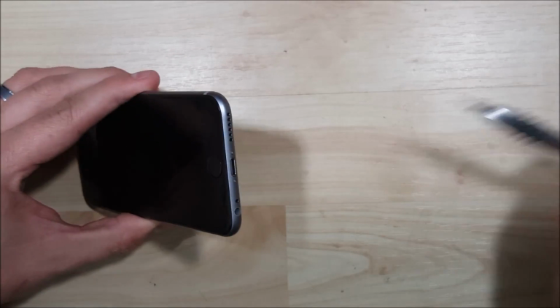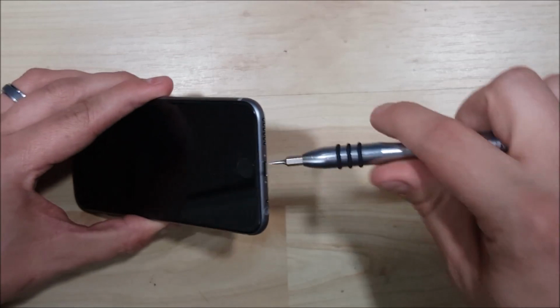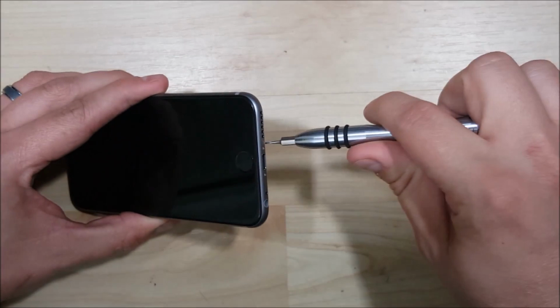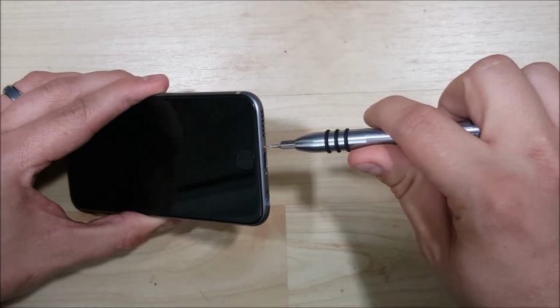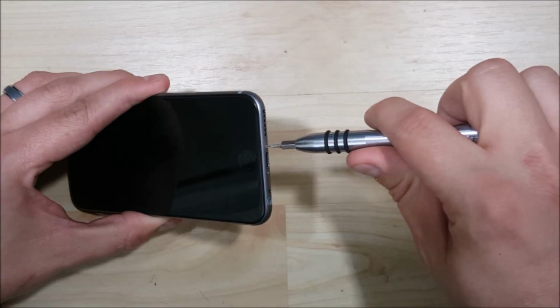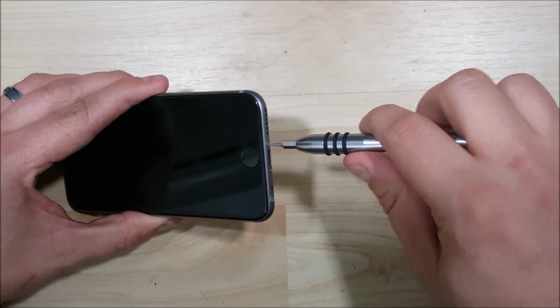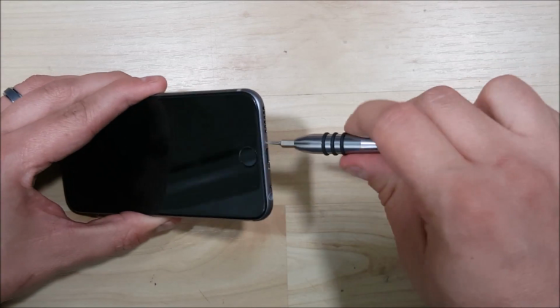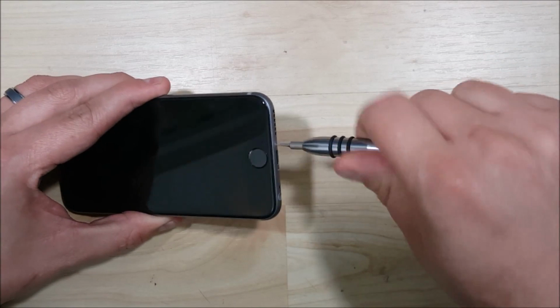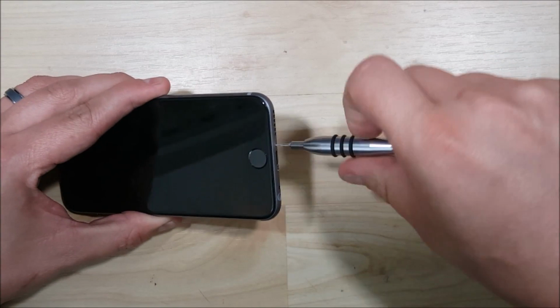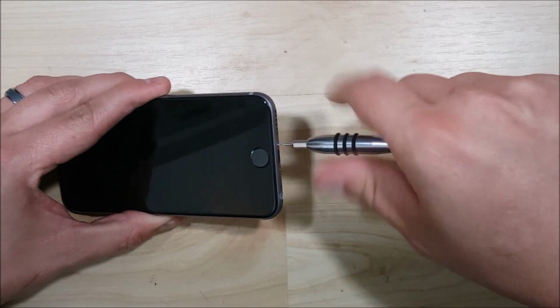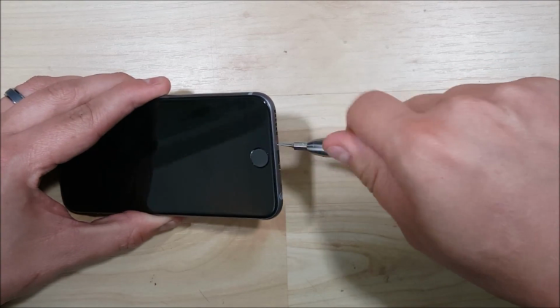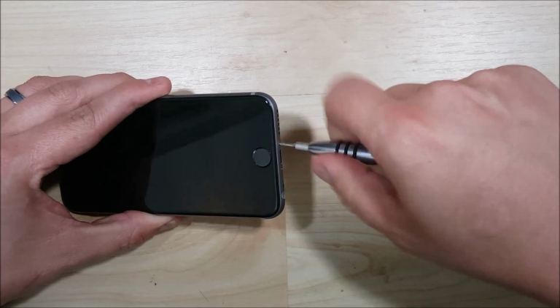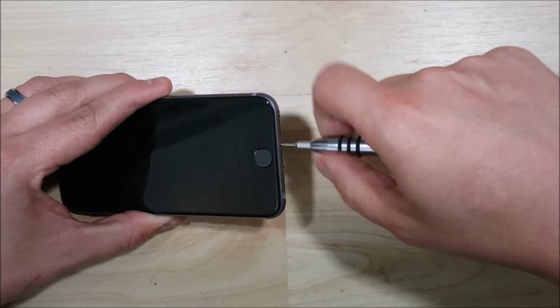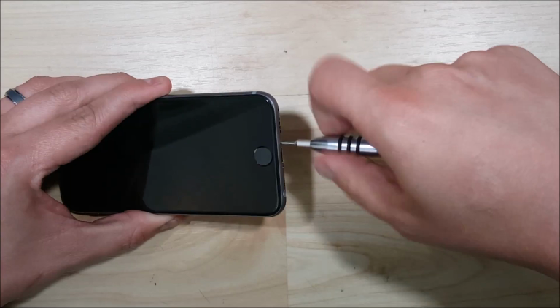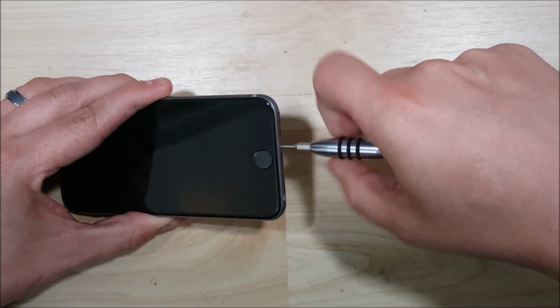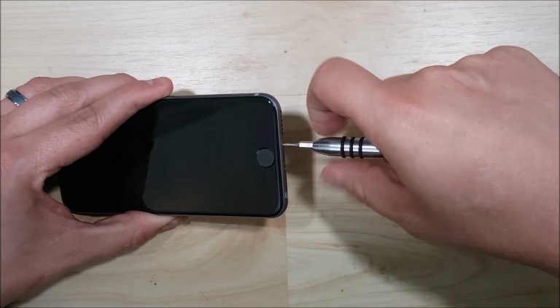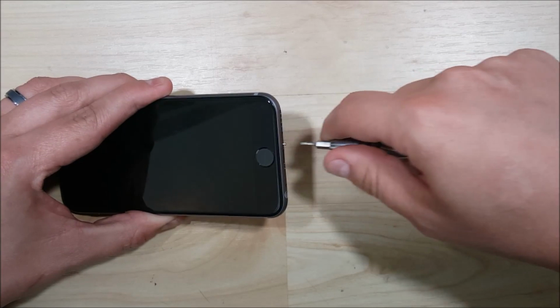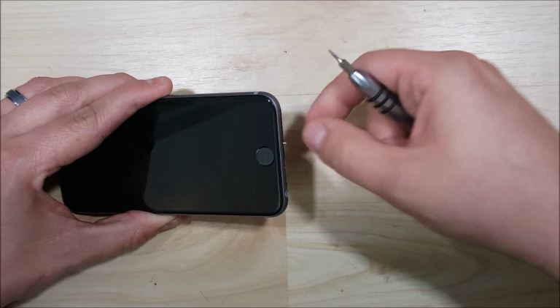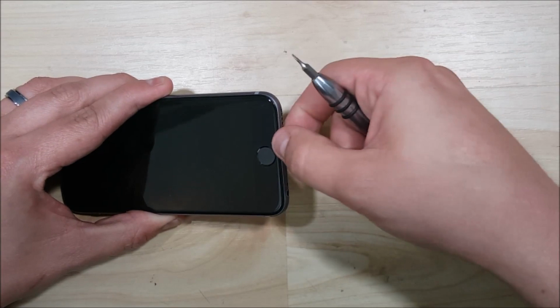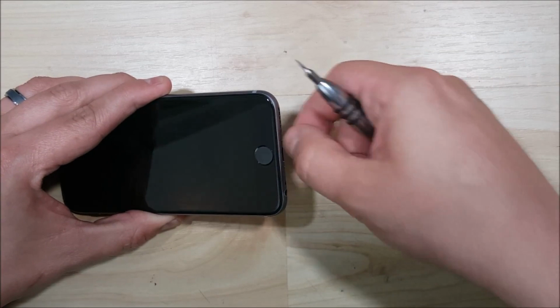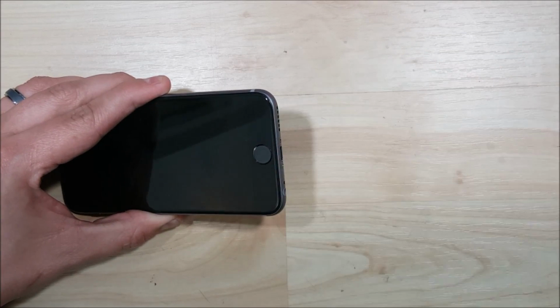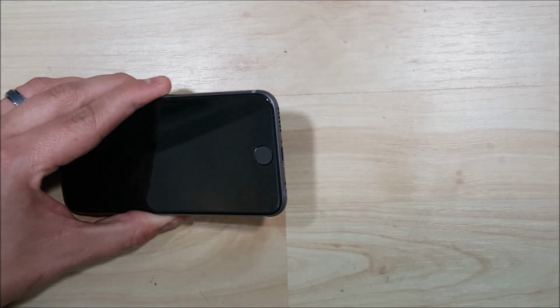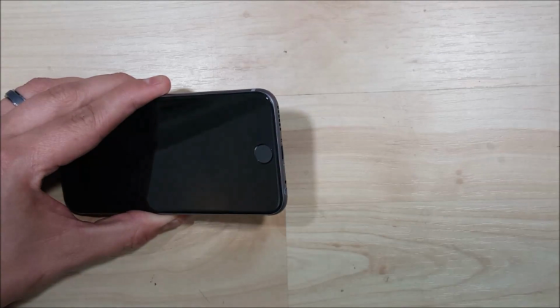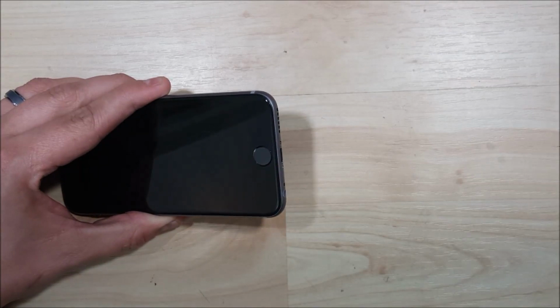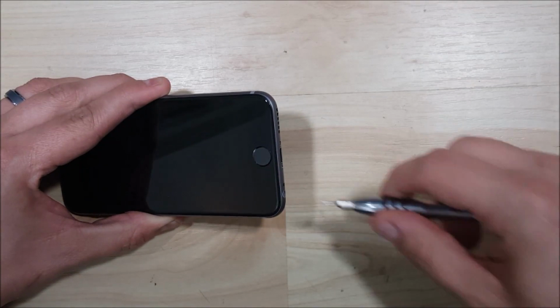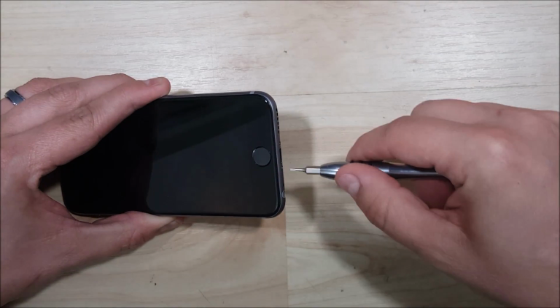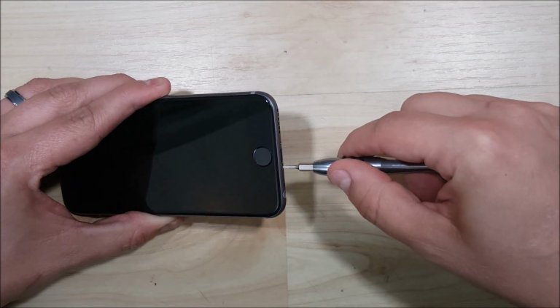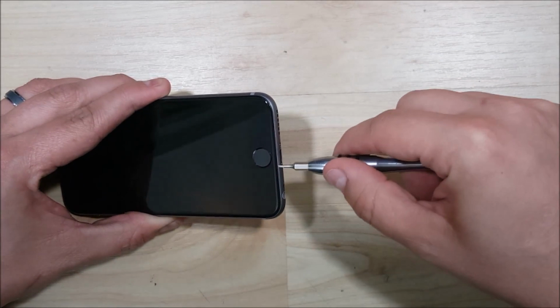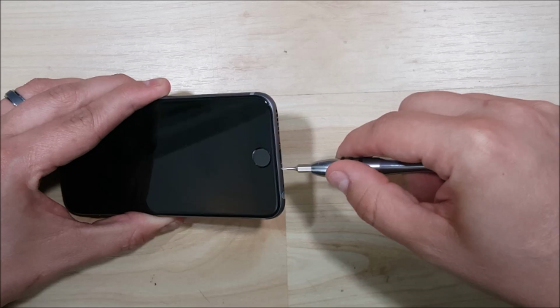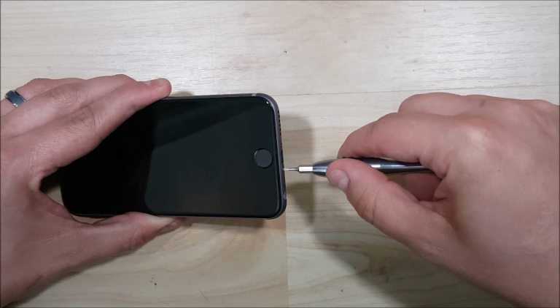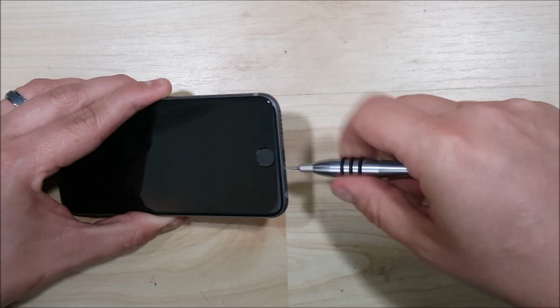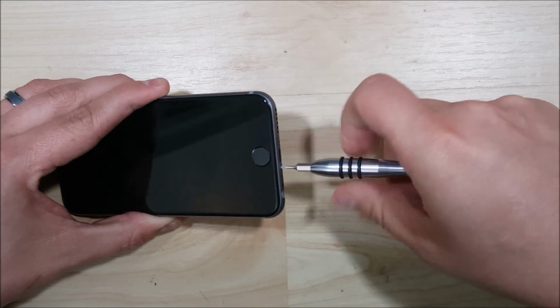We're going to power the phone off and take these two pentalobe screws out of the bottom of the phone — one on each side of the charge port.